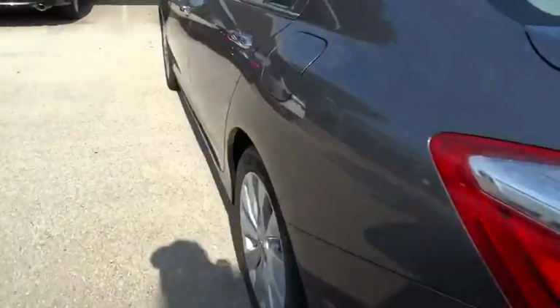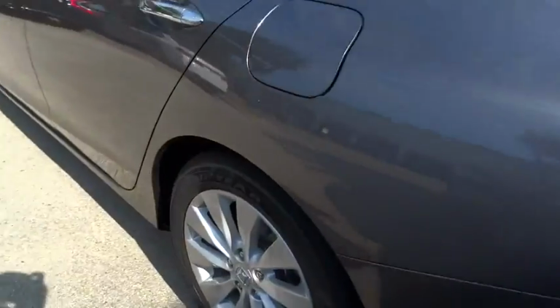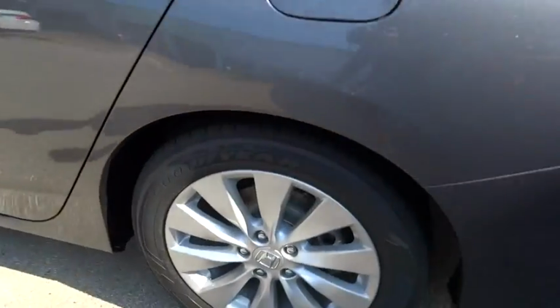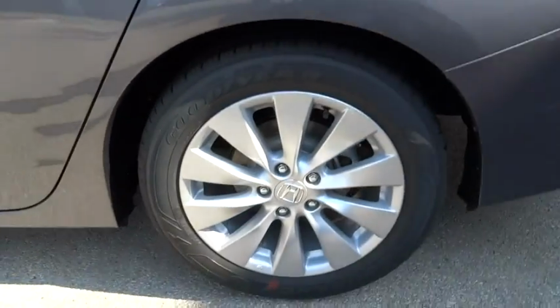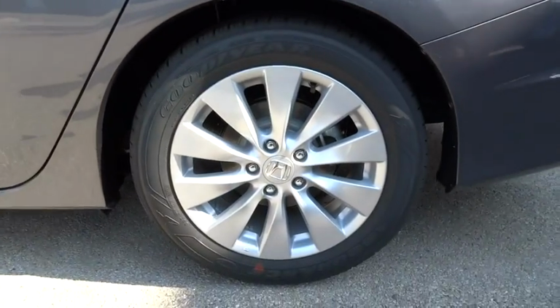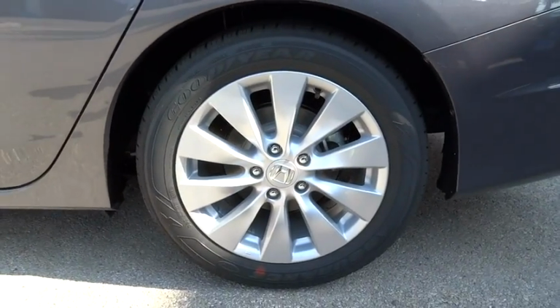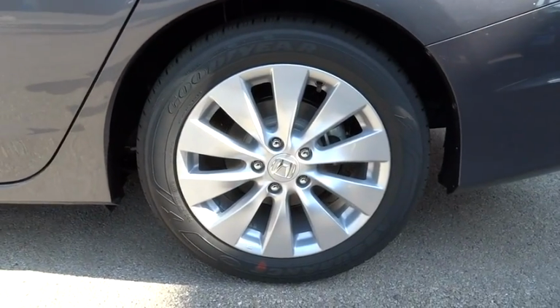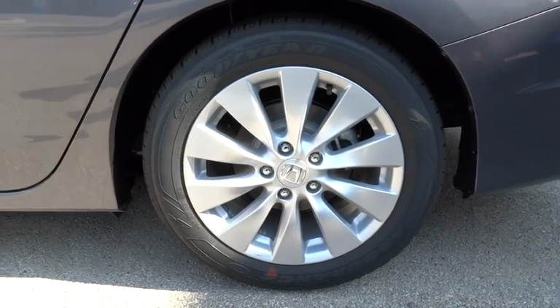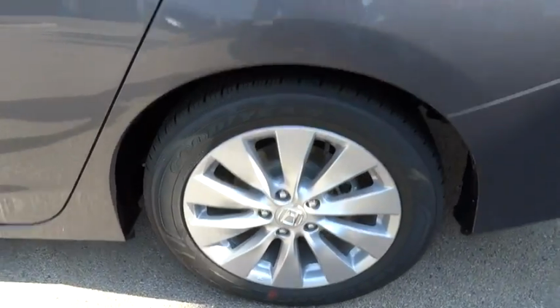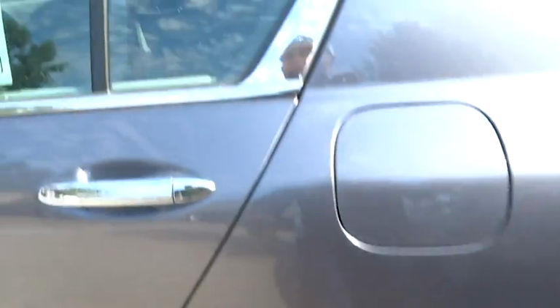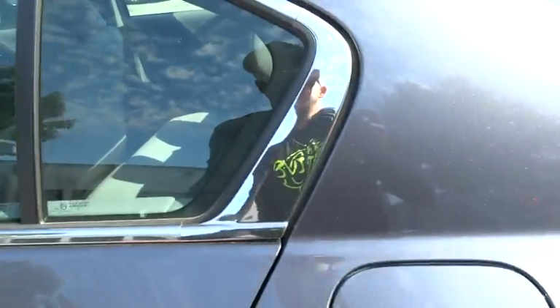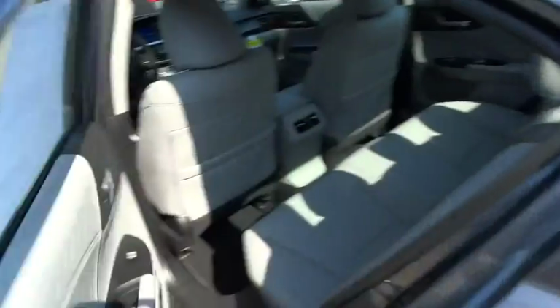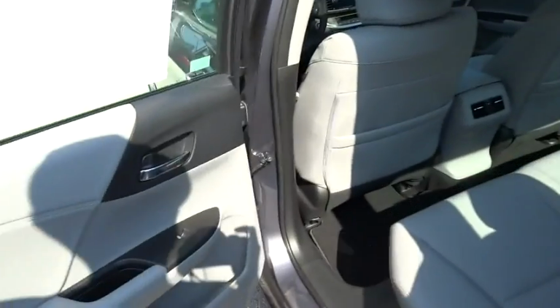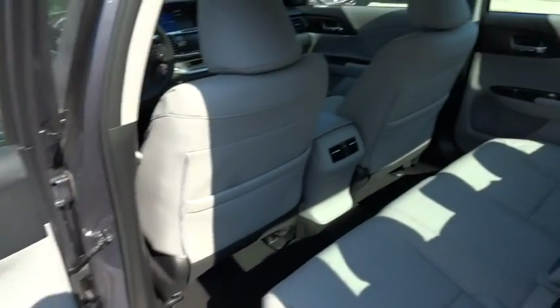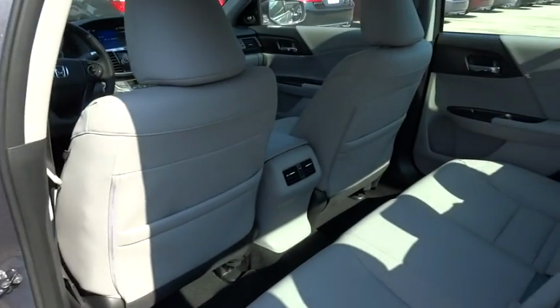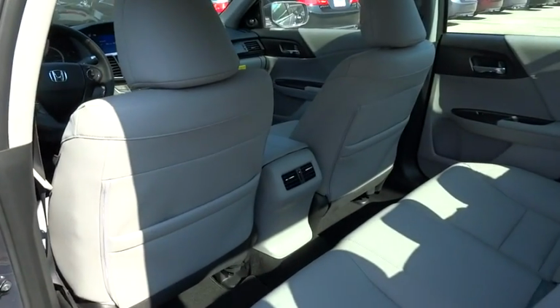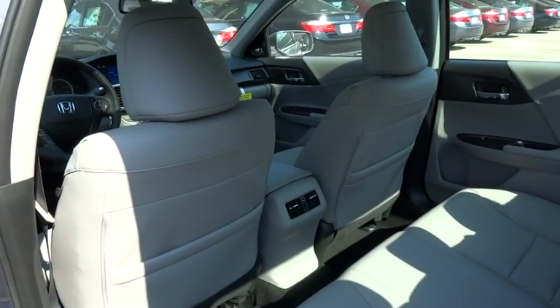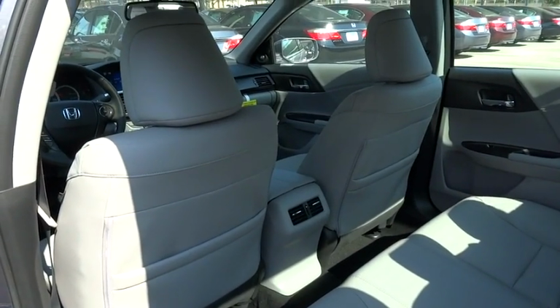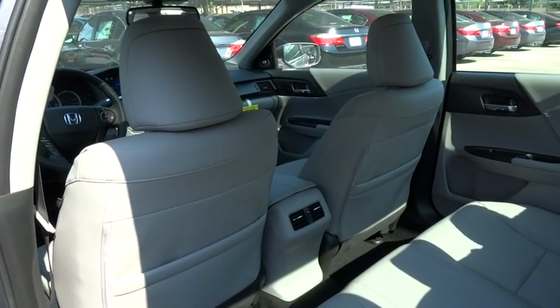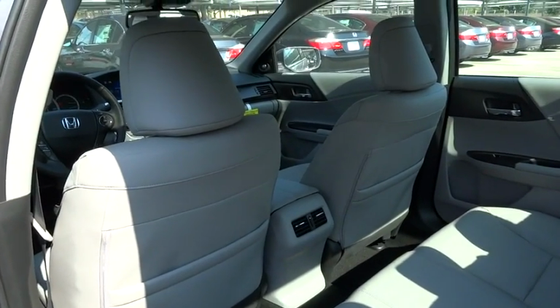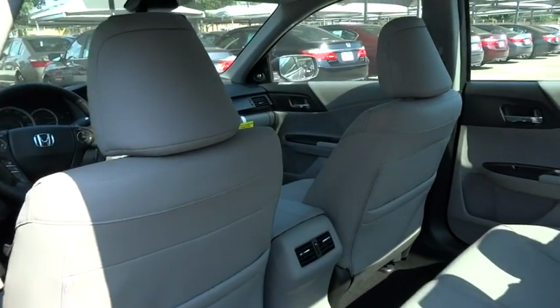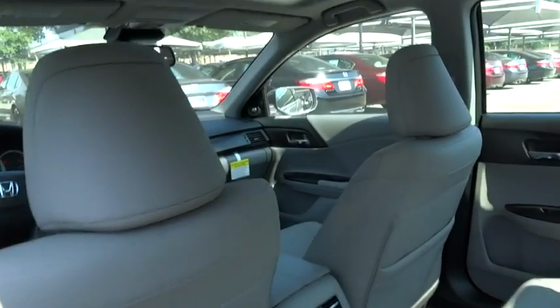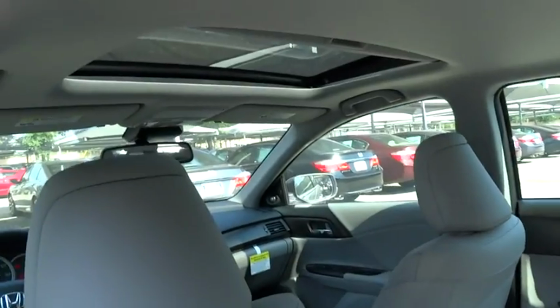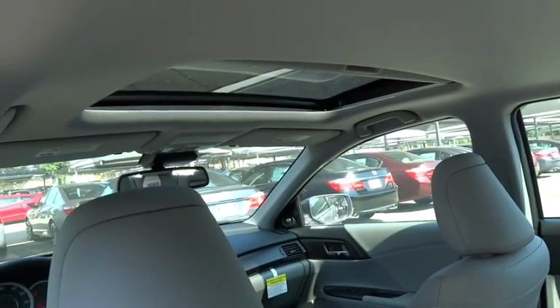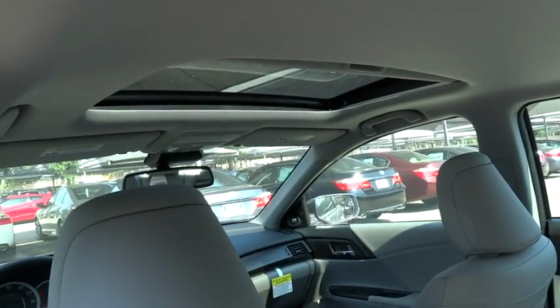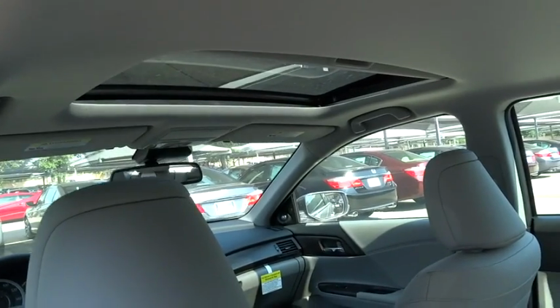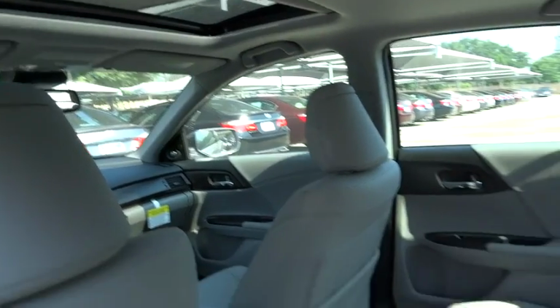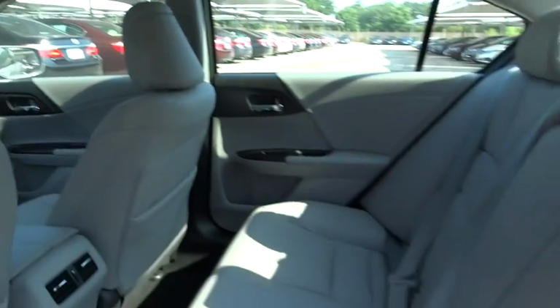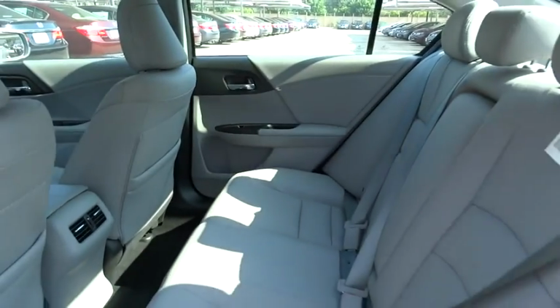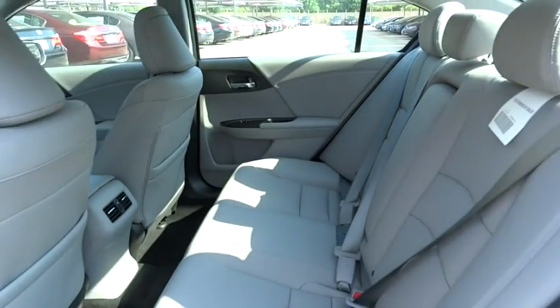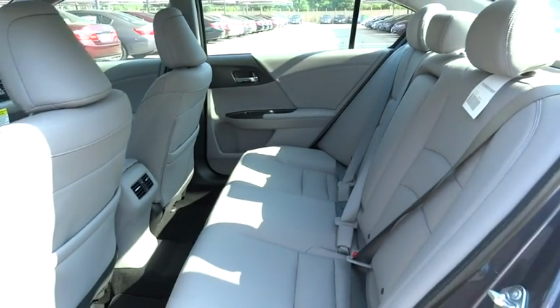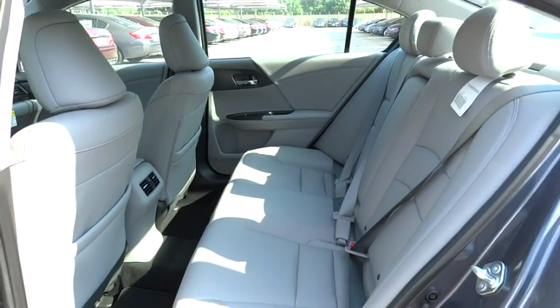Leather wrapped steering wheel, moonroof, adjustable steering wheel, driver airbag, power steering, aluminum wheels, cruise control, floor mats, auto dimming rear view mirror, PPO, four wheel disc brakes, climate control.